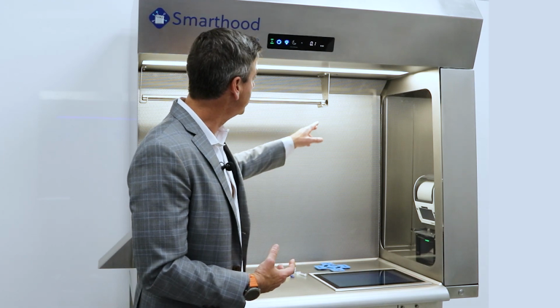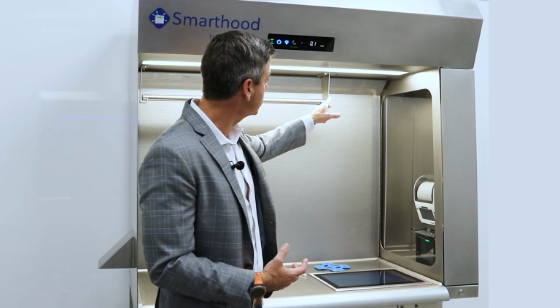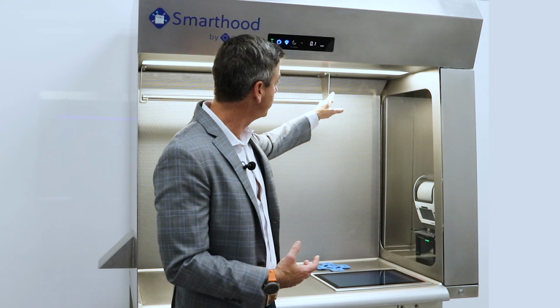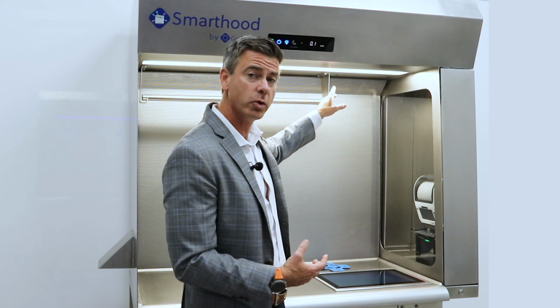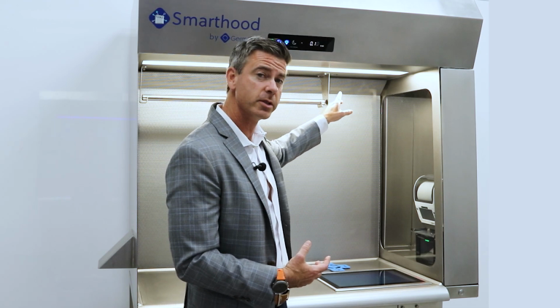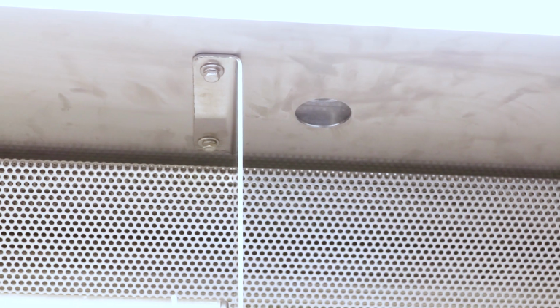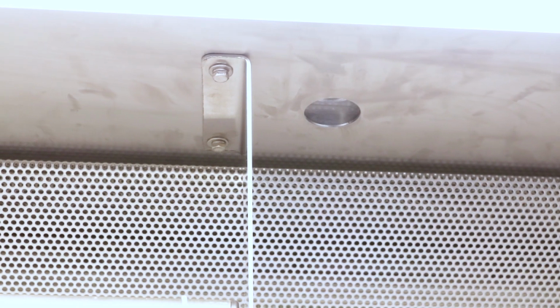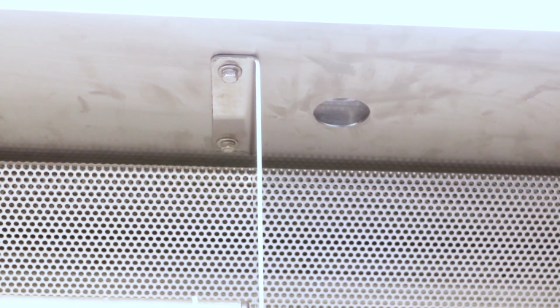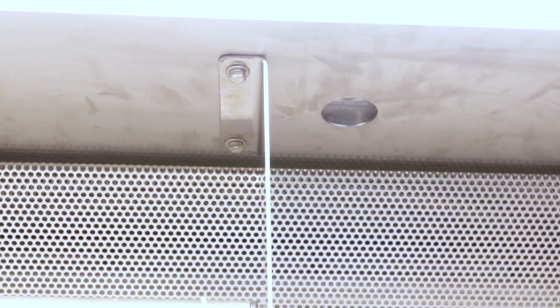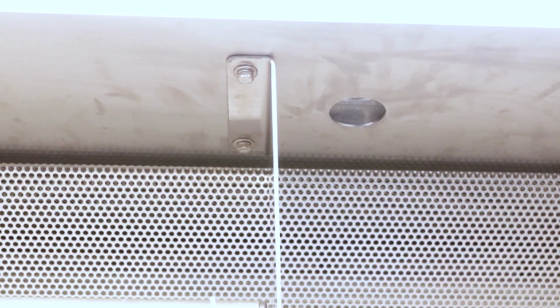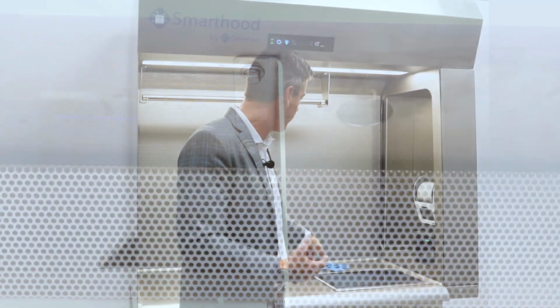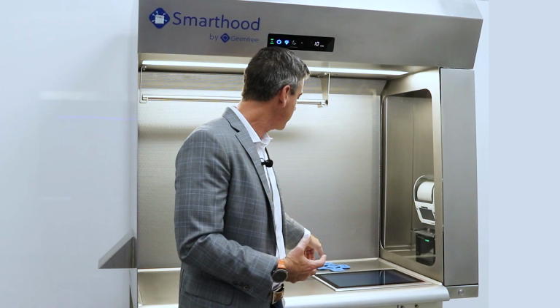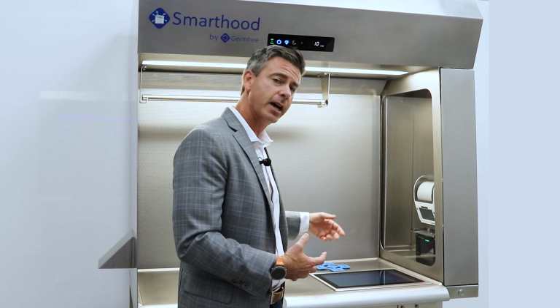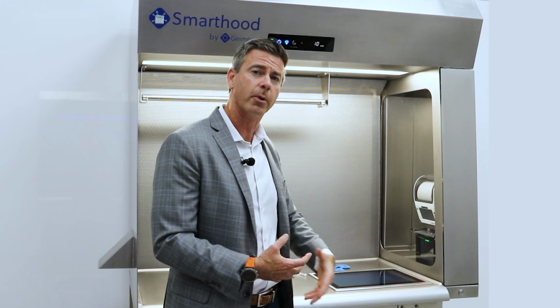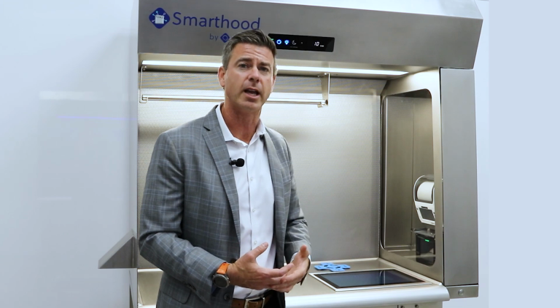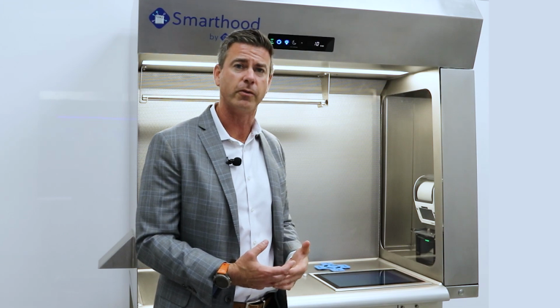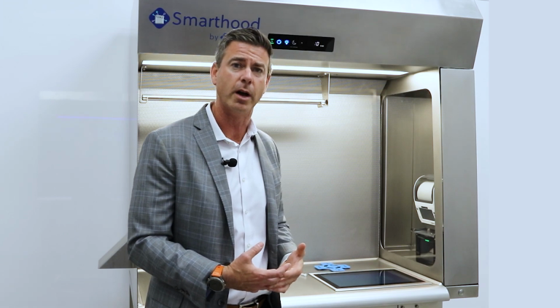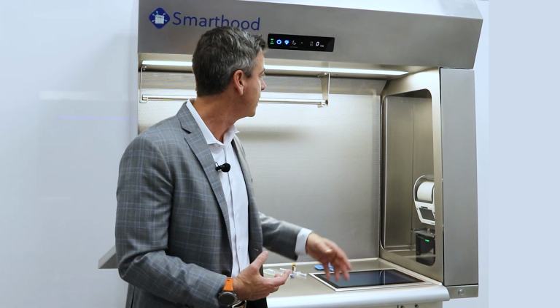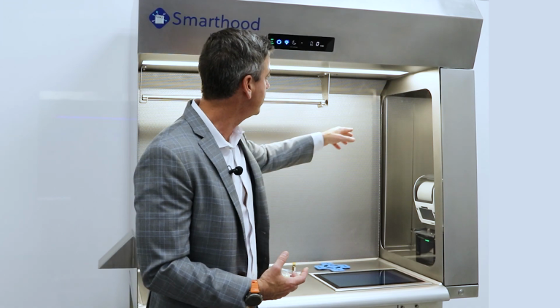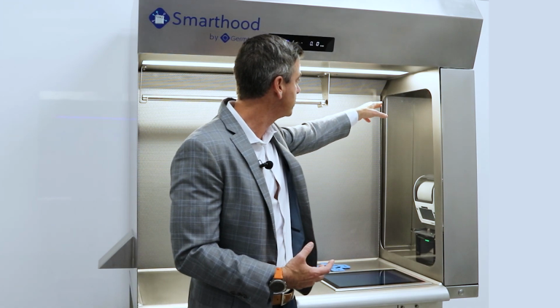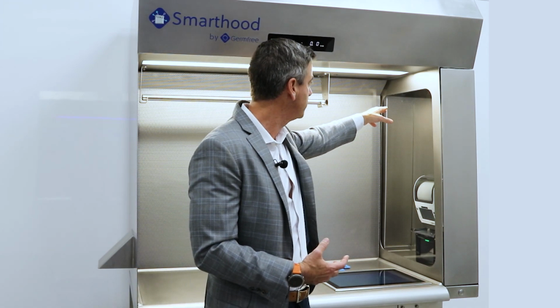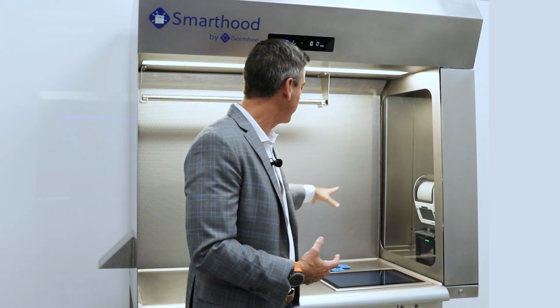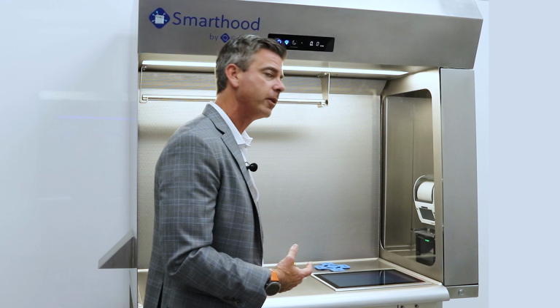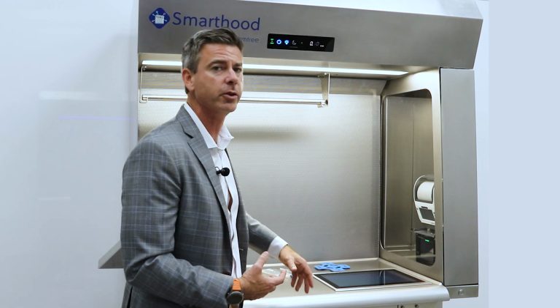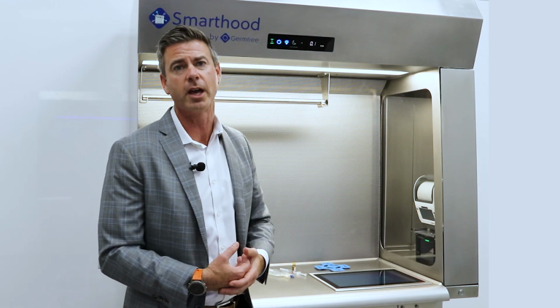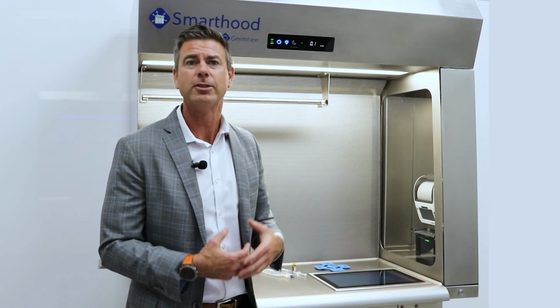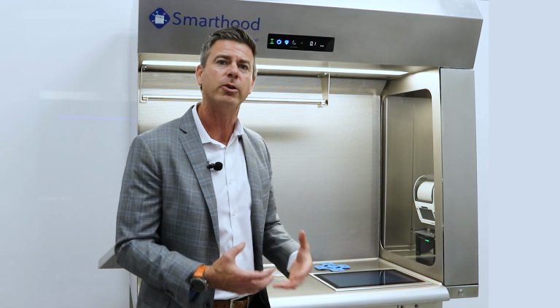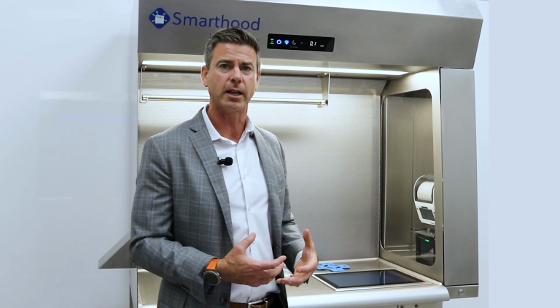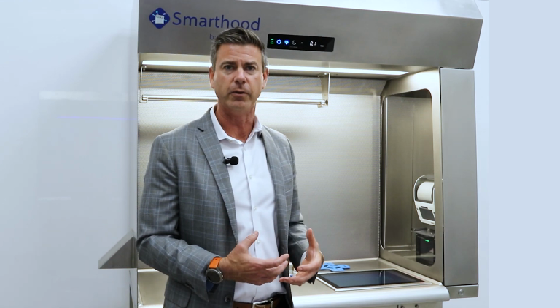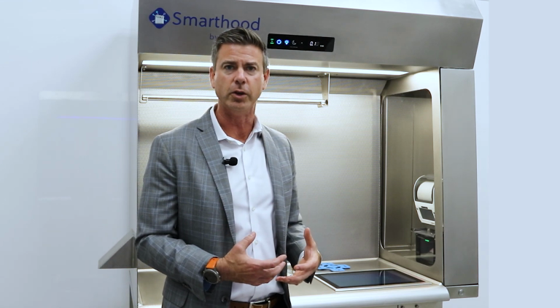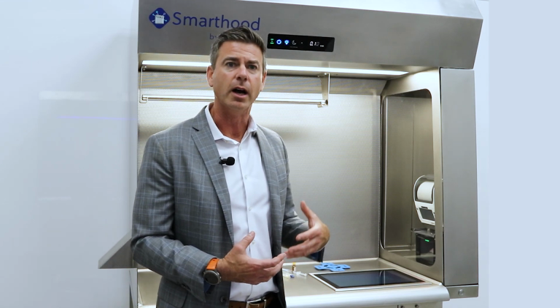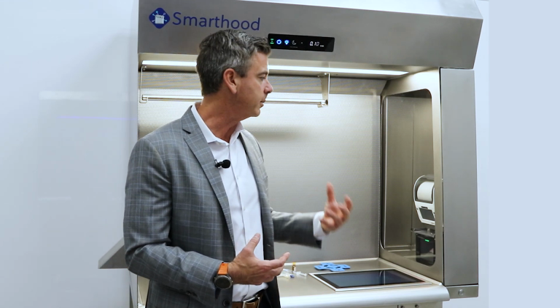Next, we actually have two cameras integrated into the unit. The first one is going to be aiming down at the preparation to capture the final preps. And the other is going to be a complete field of view camera to allow you to get that complete field of view image.